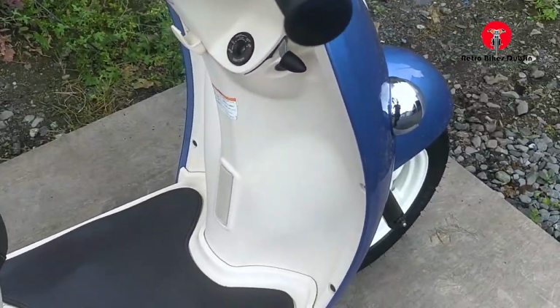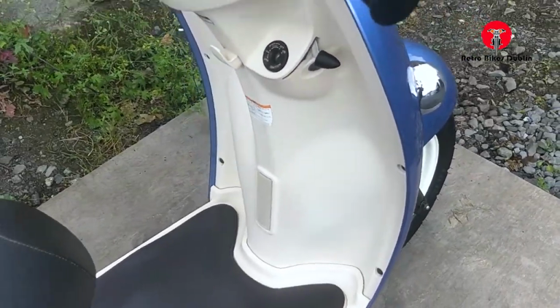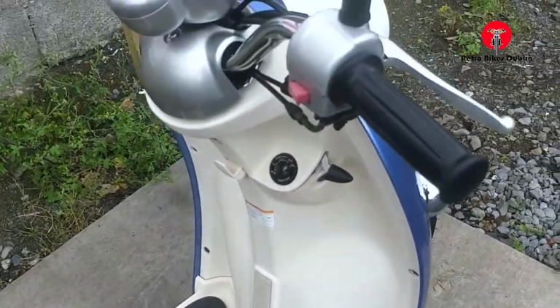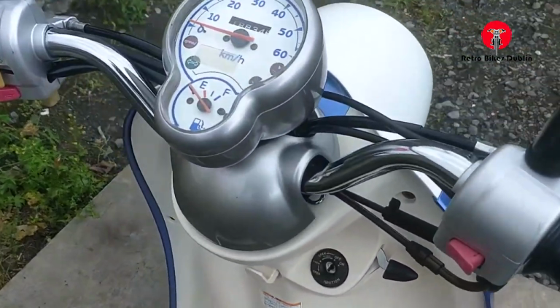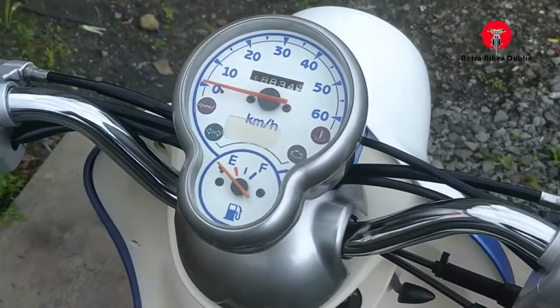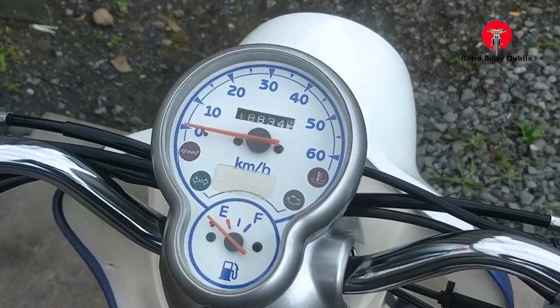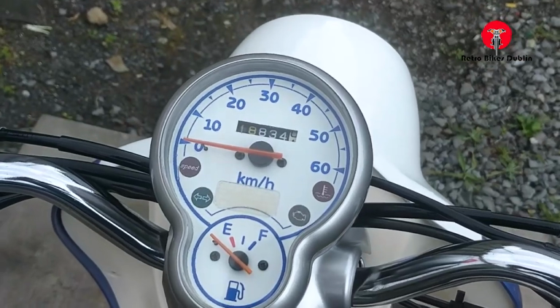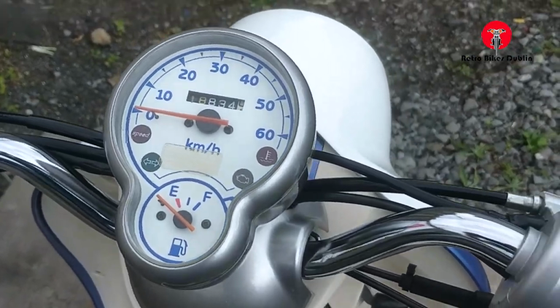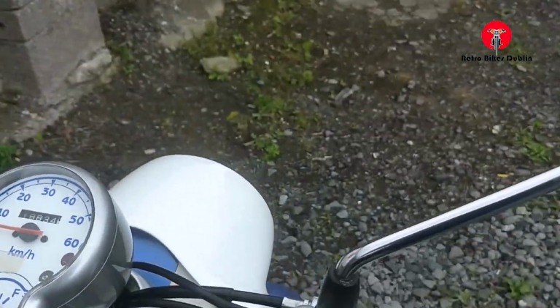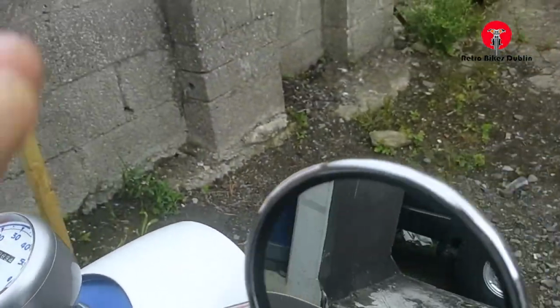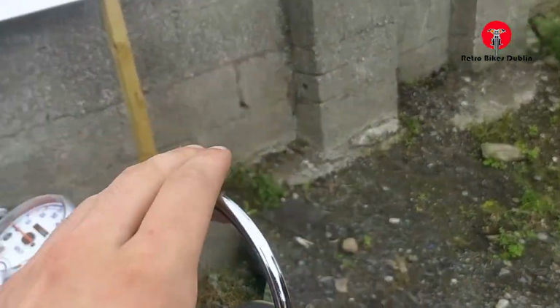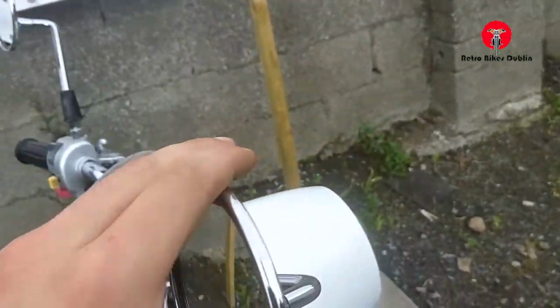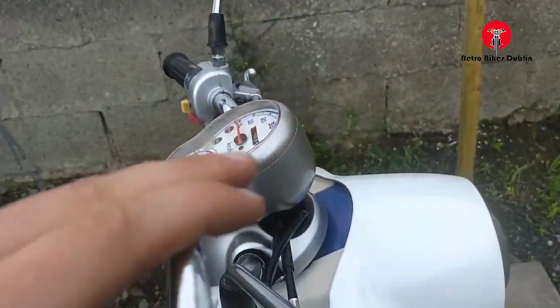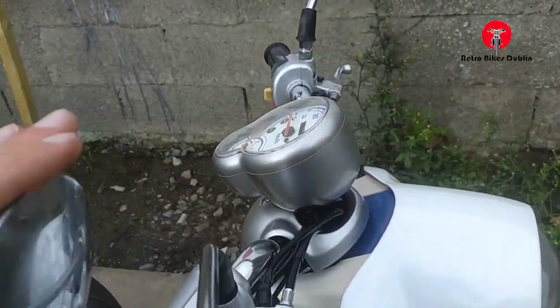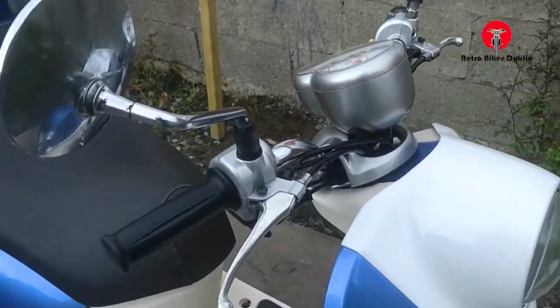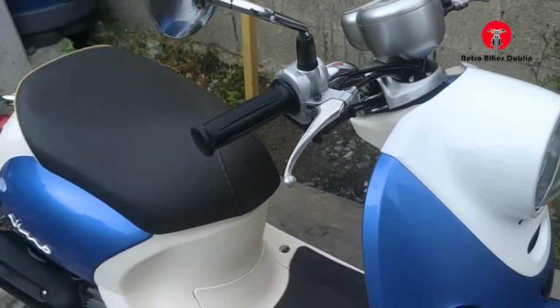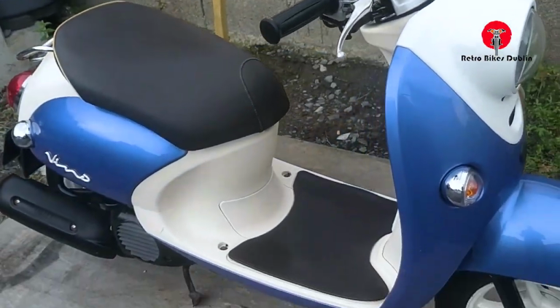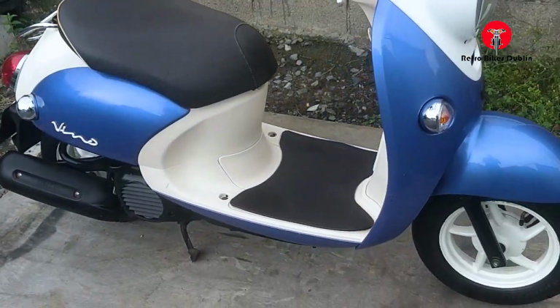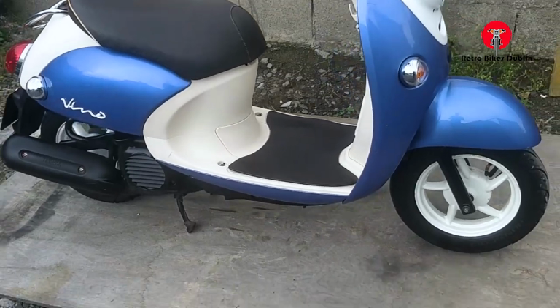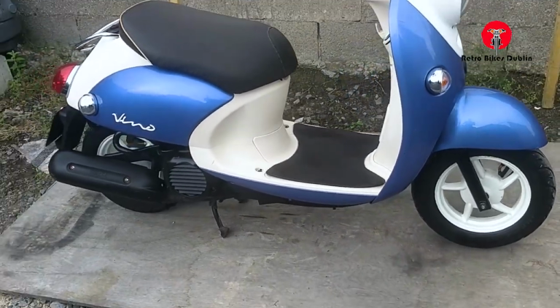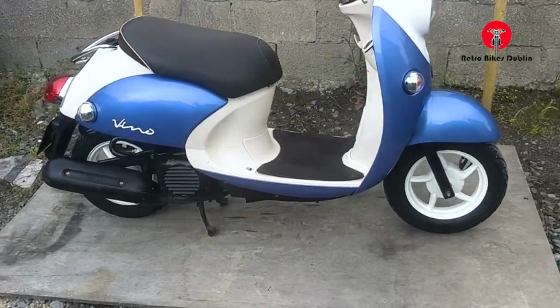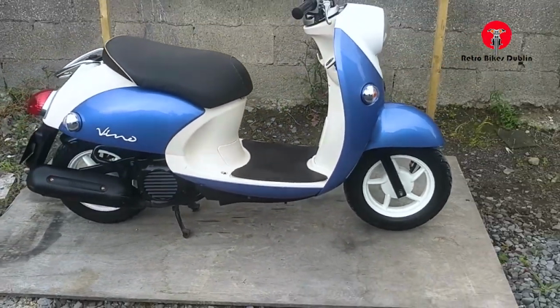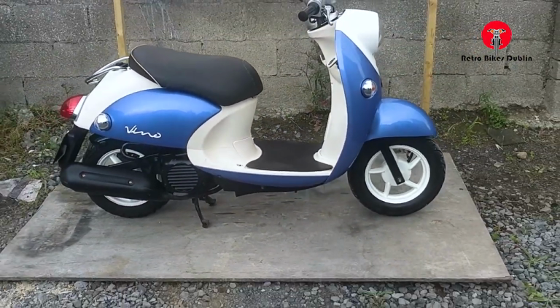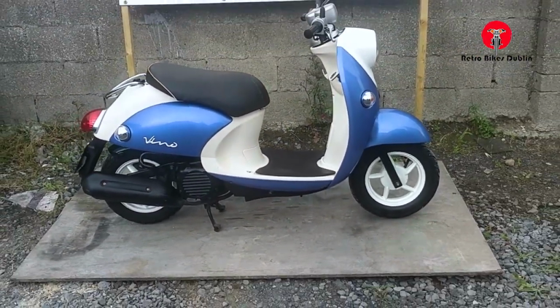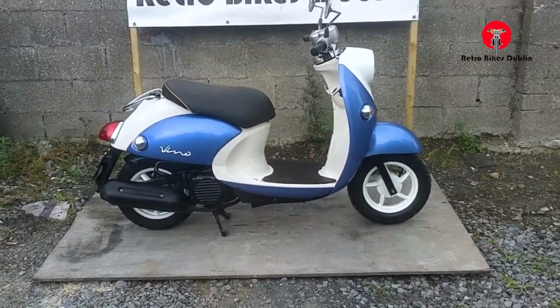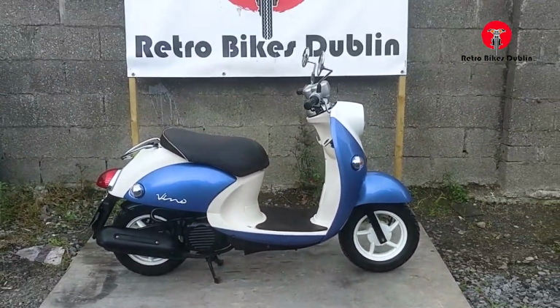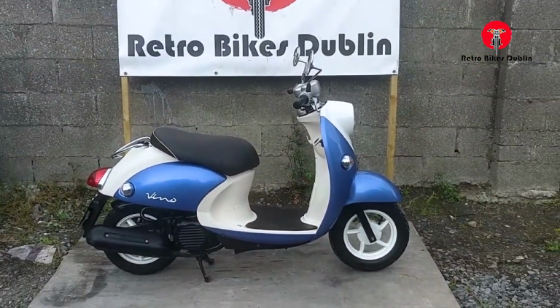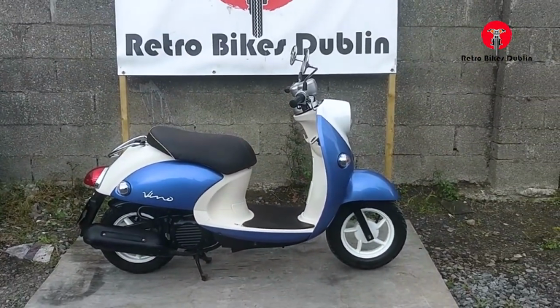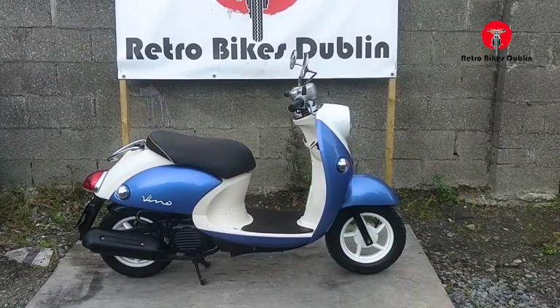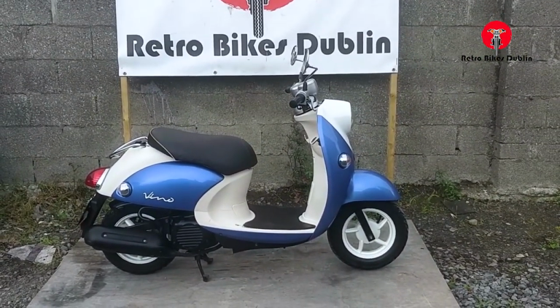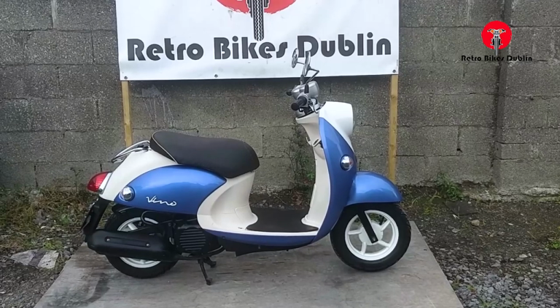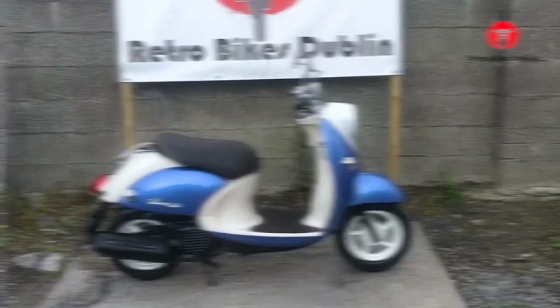Only 18,834 kilometers on it. Nice chrome mirrors too. Everything working, ready to go and ready for a new owner. So that's it for the visual inspection — we'll now move on to the ride-along video.